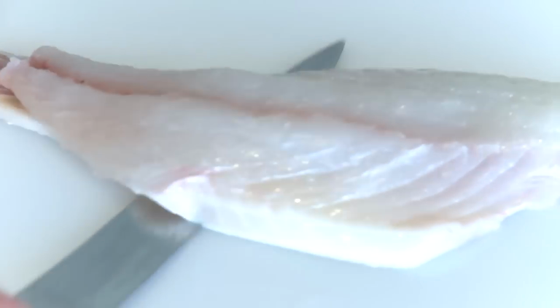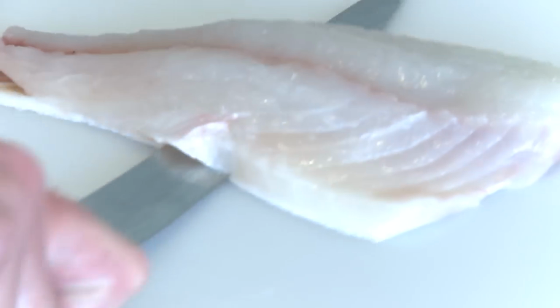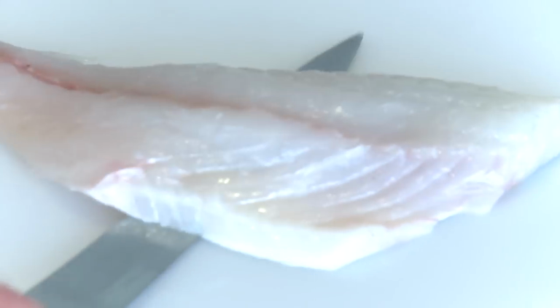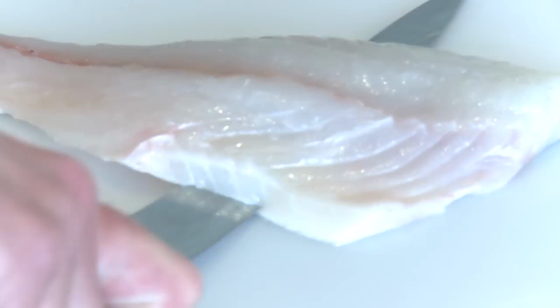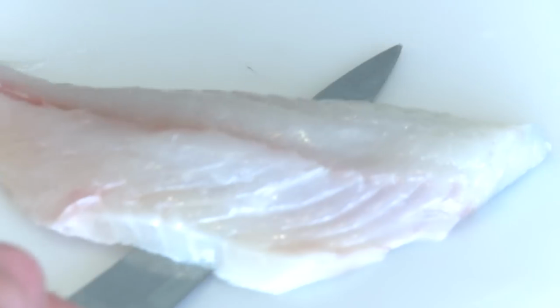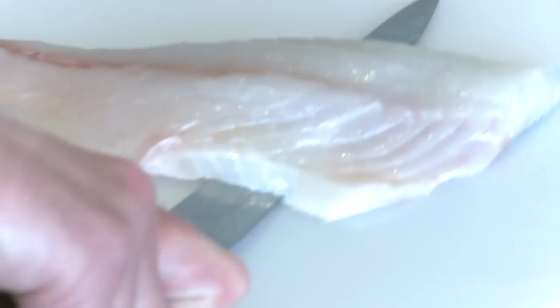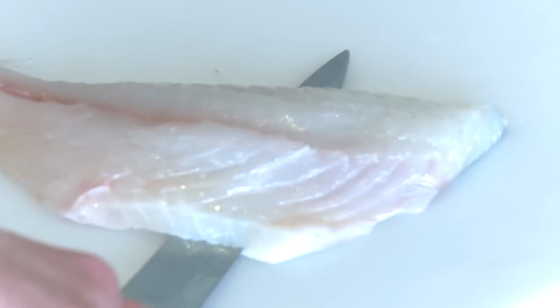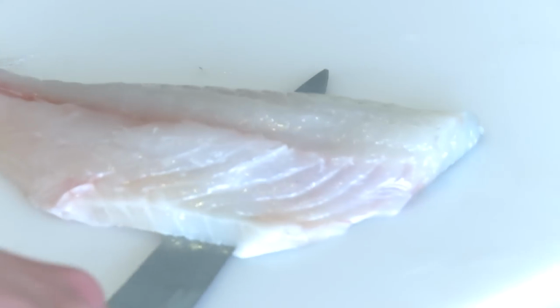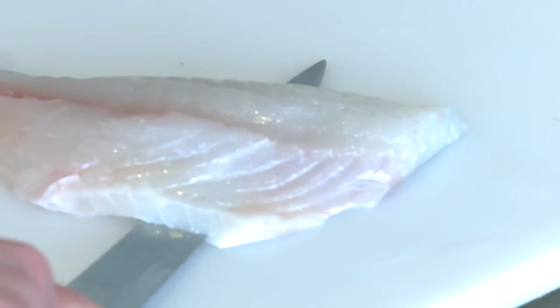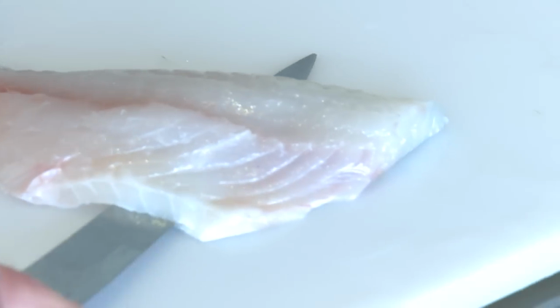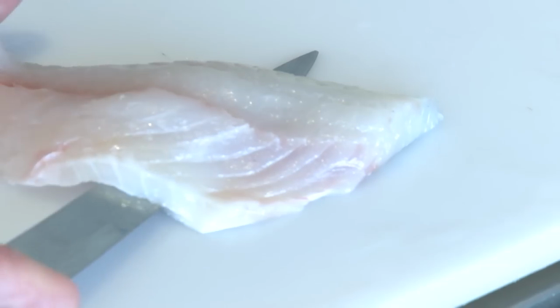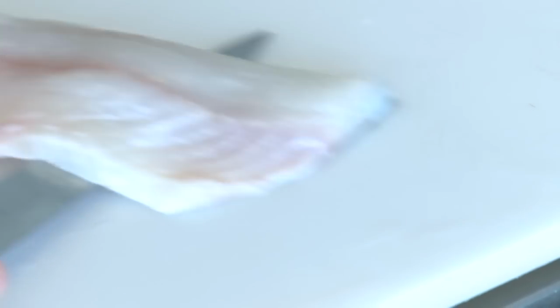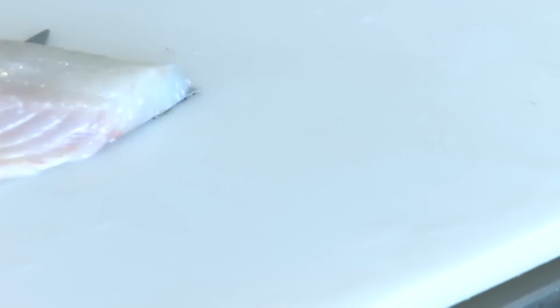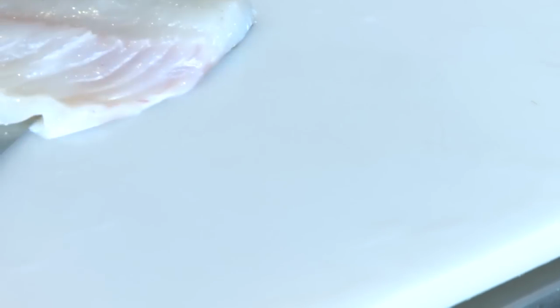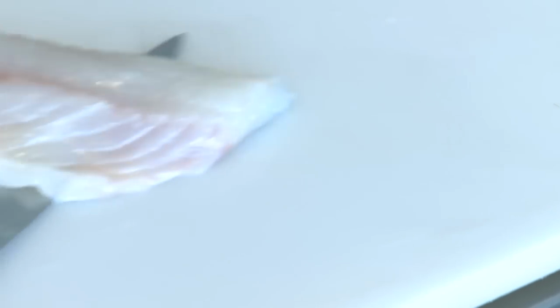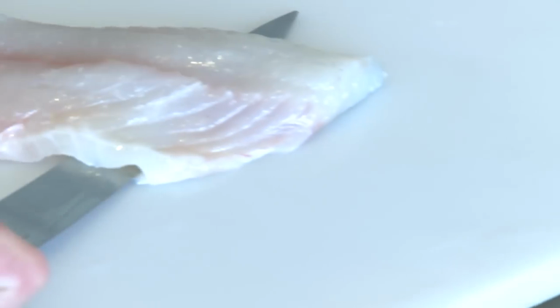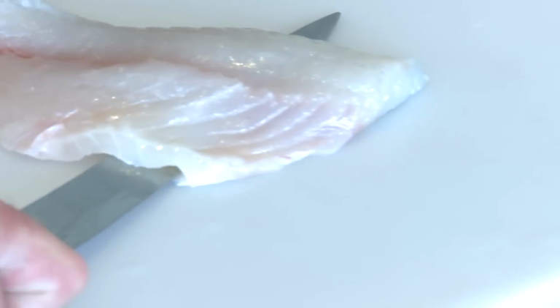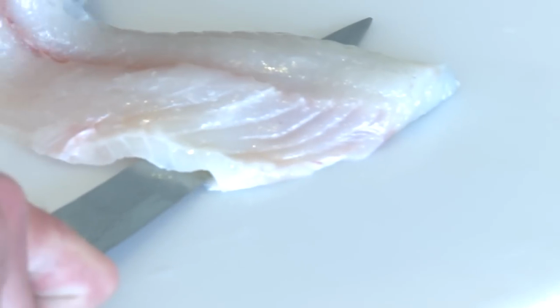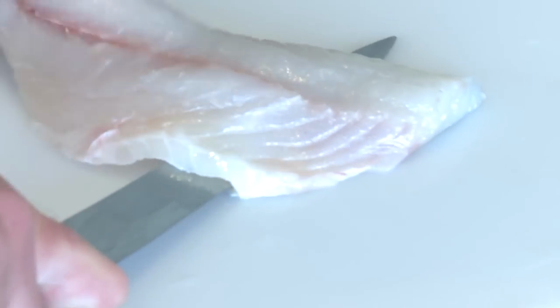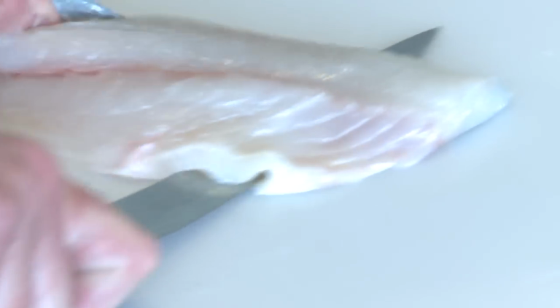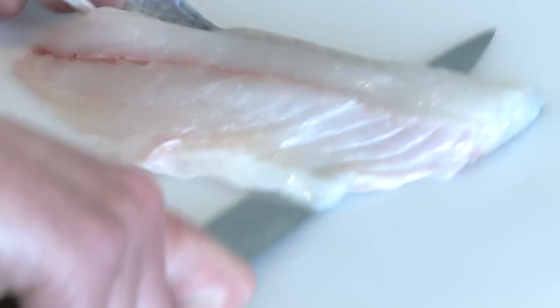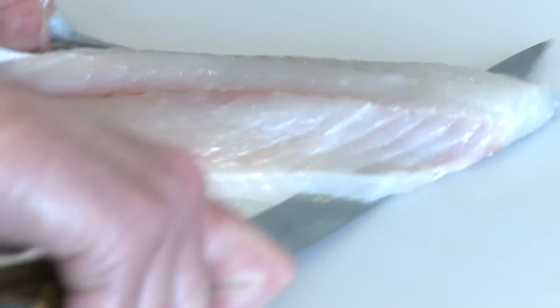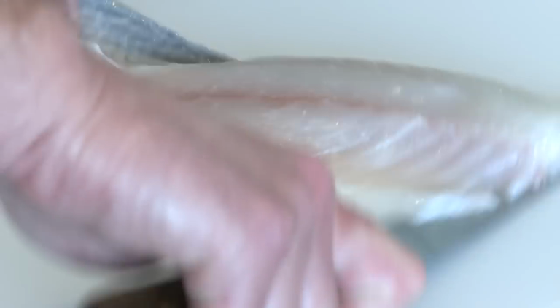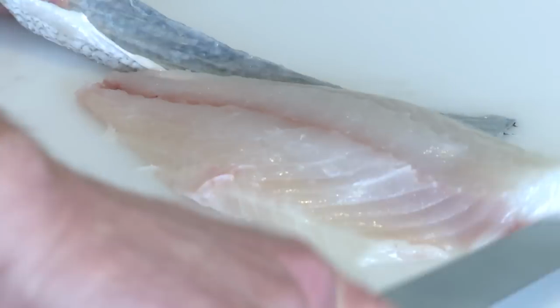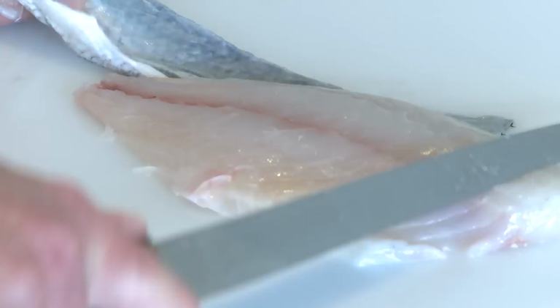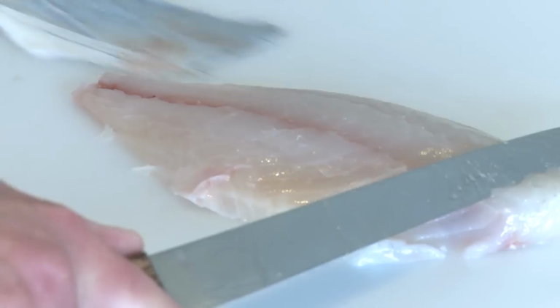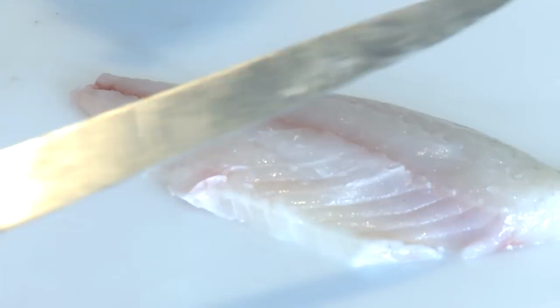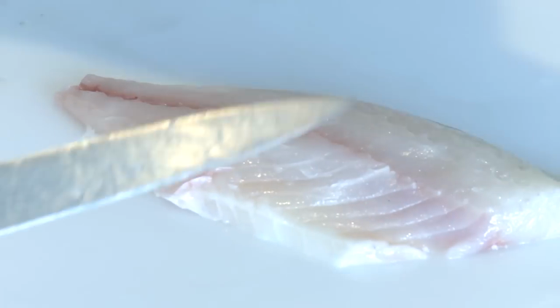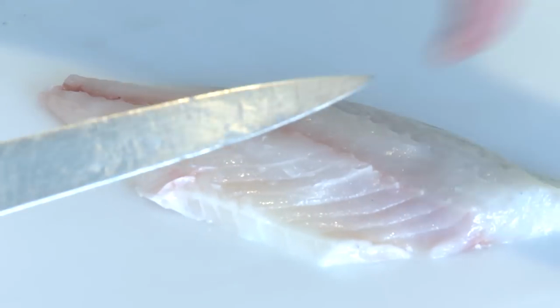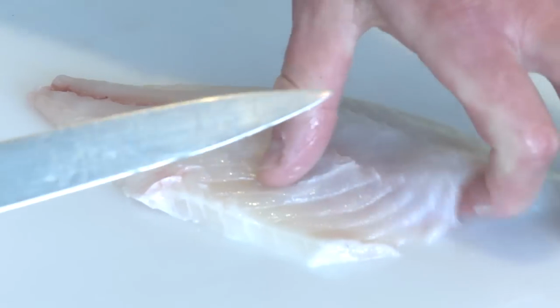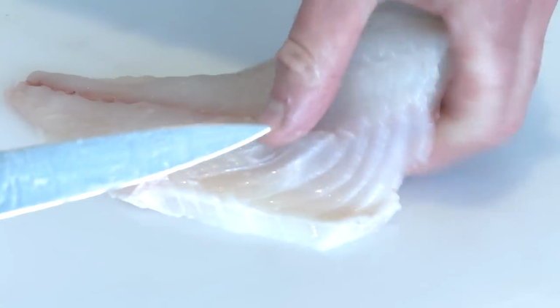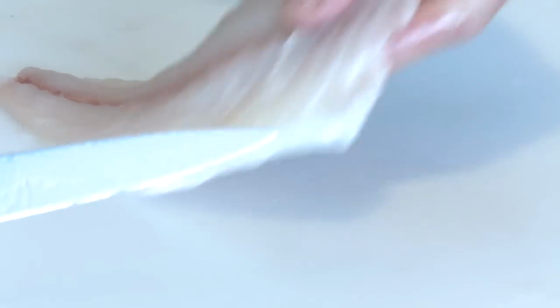So you can really hold it down with the fingers, and then just take the knife all the way along the fillet, removing the skin there.